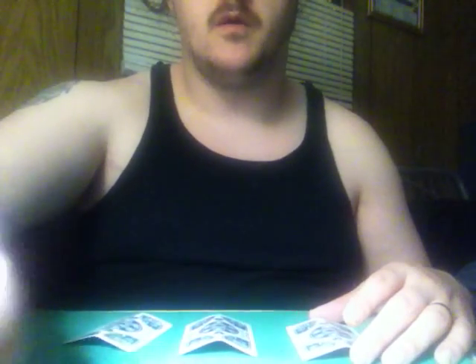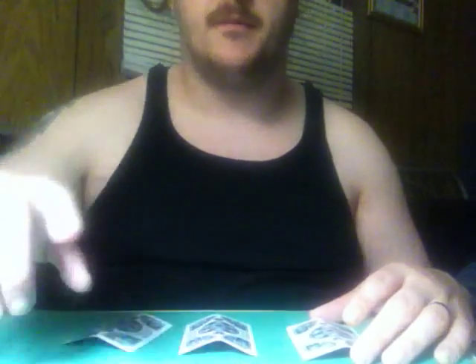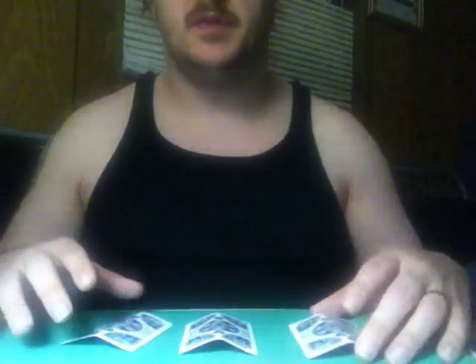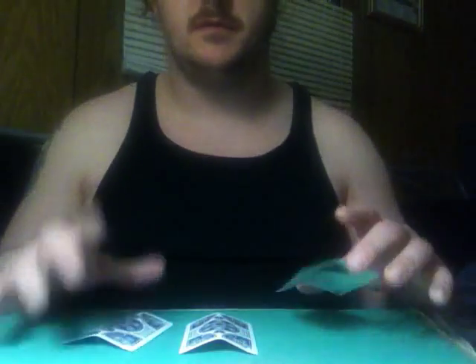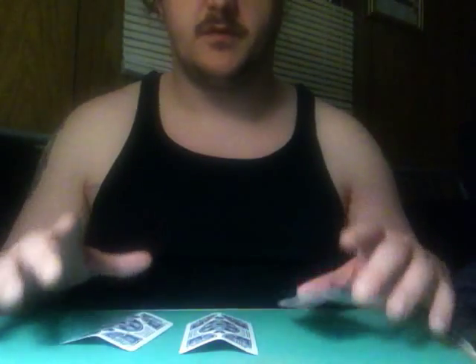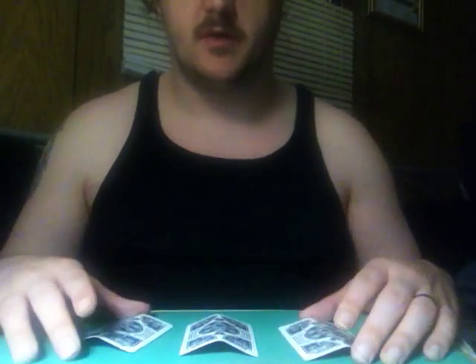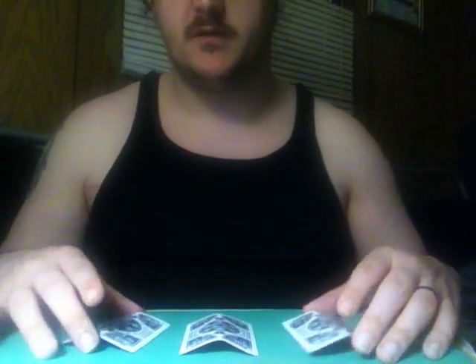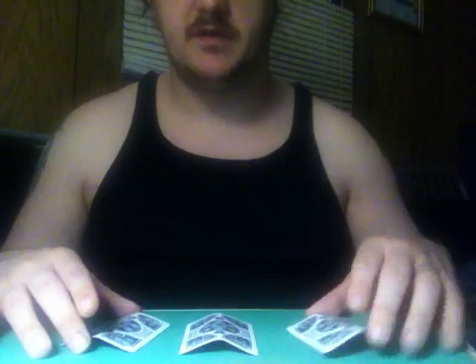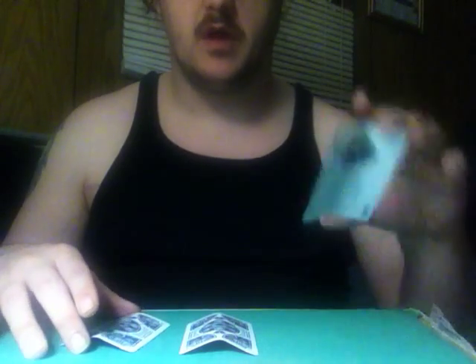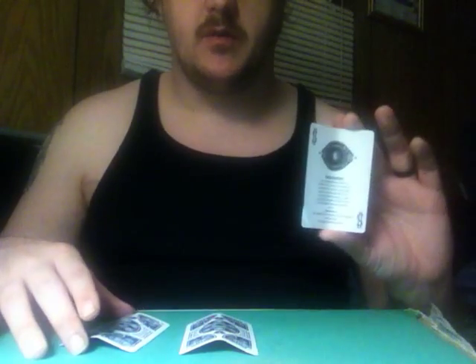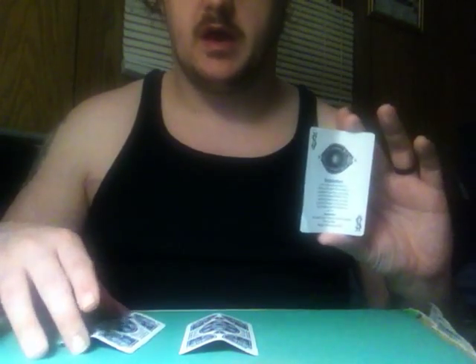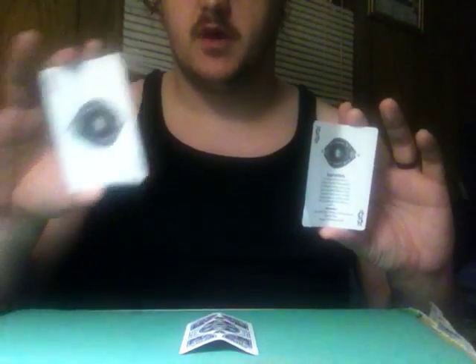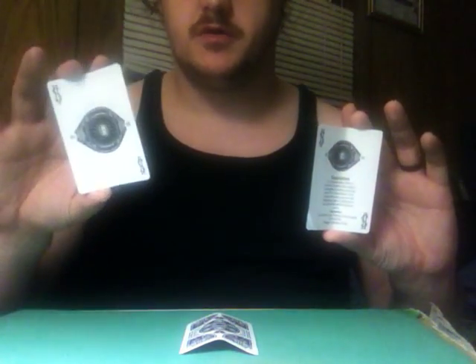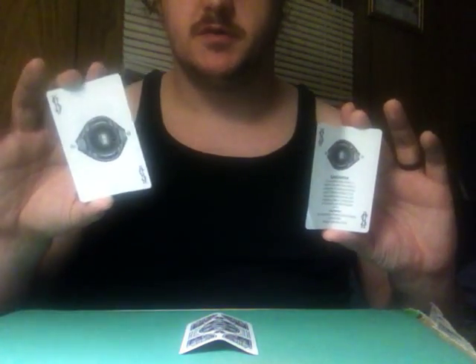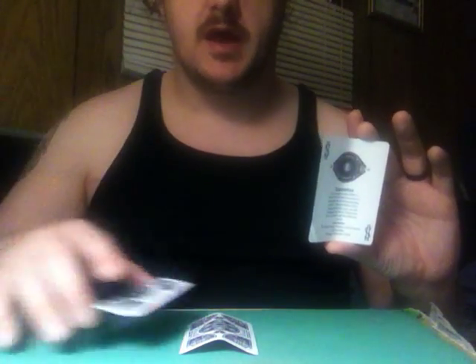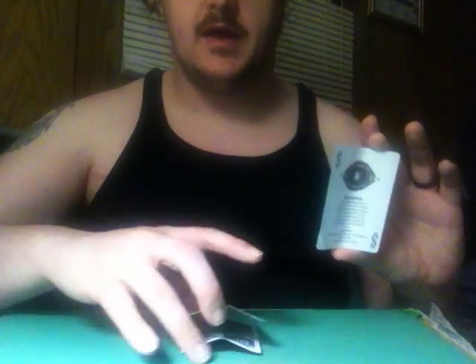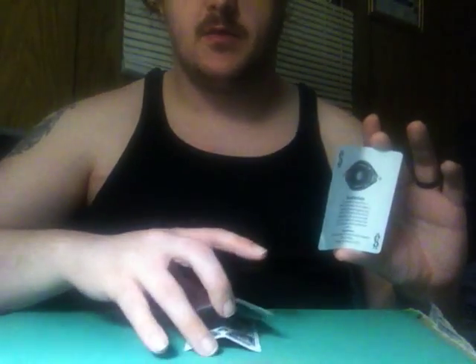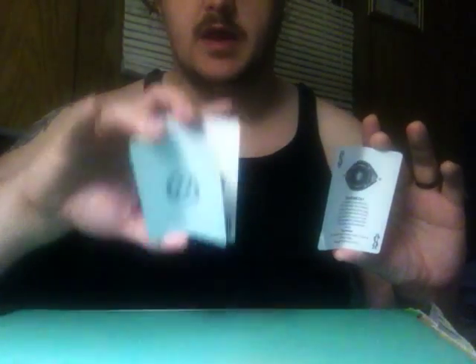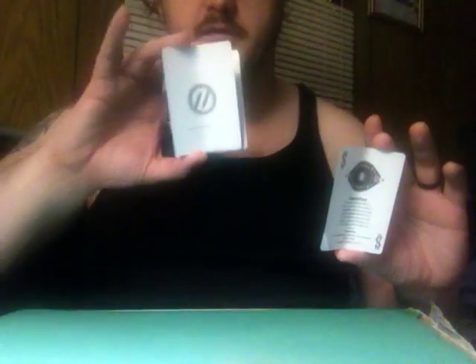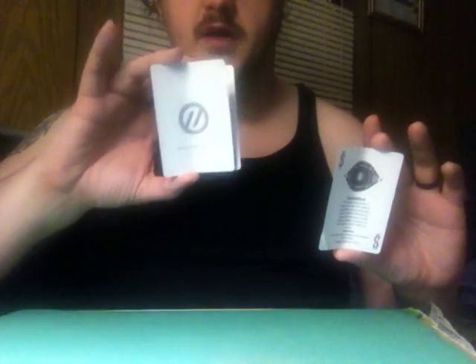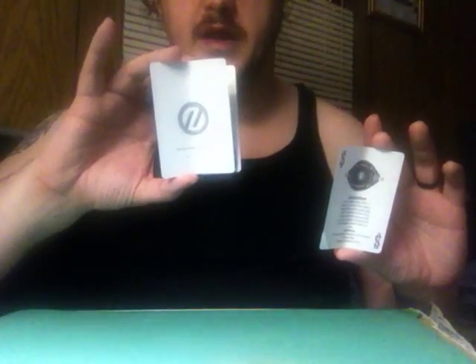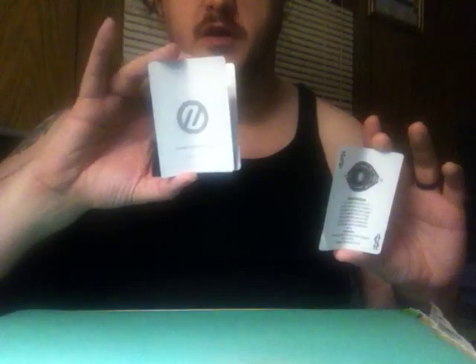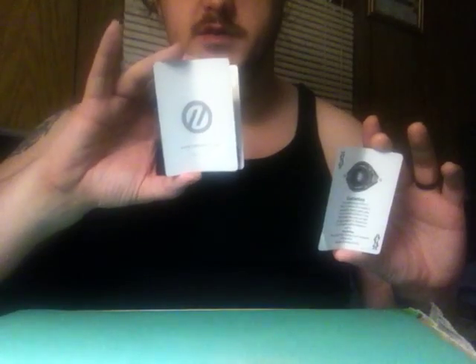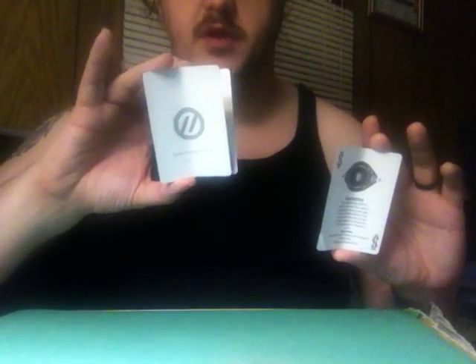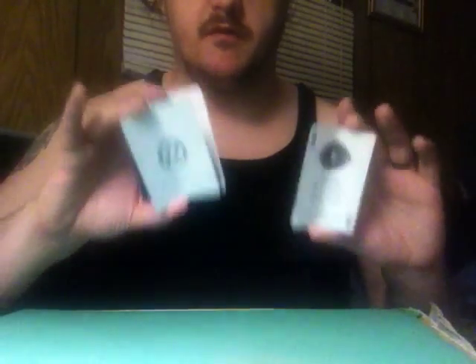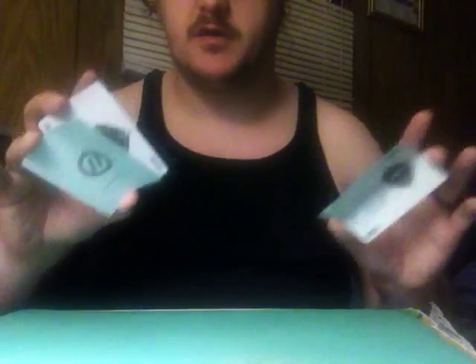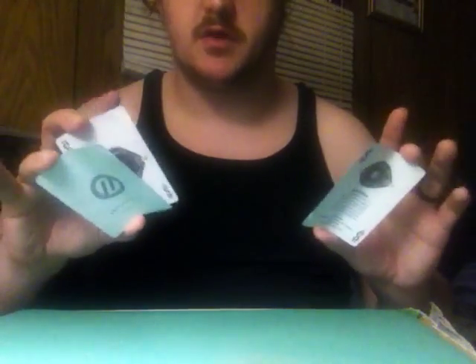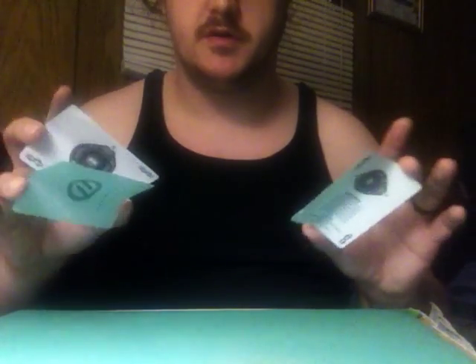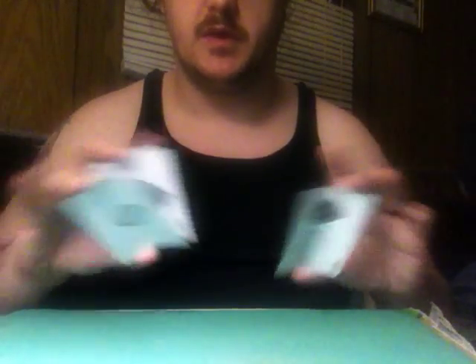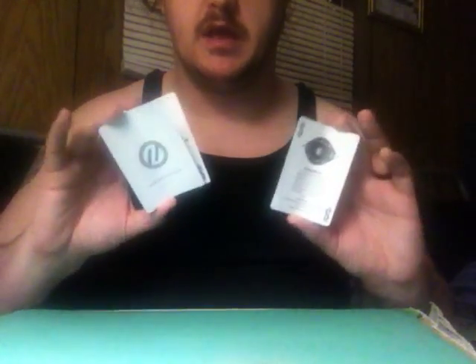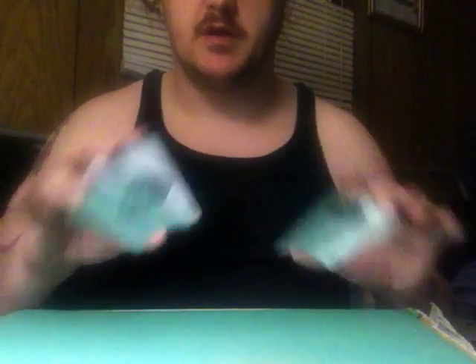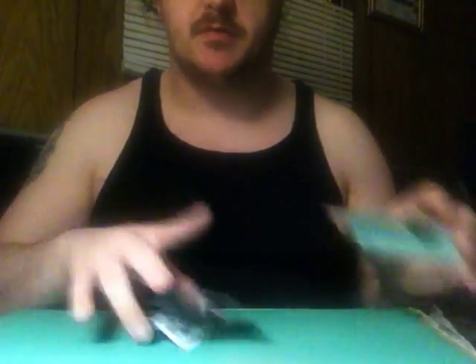Okay, this is the three-card monte. It's pretty simple. We have two juggers and we have an X card. This is the money card. If you follow this card, you'll win. It's fairly simple.